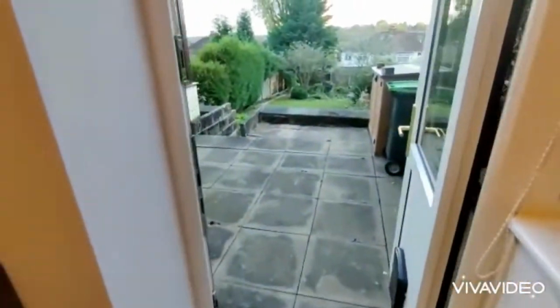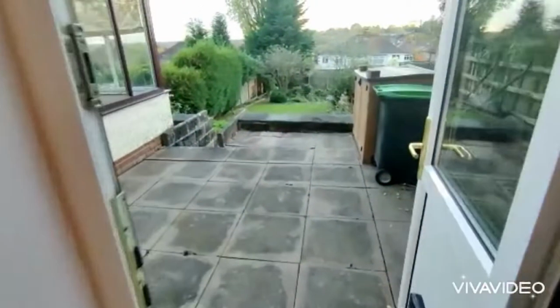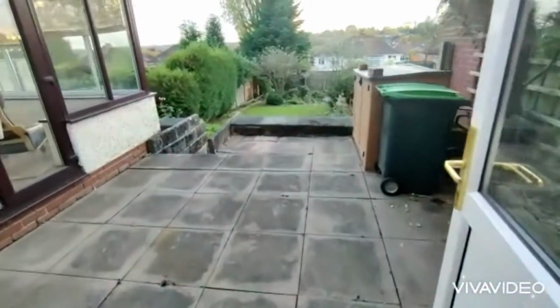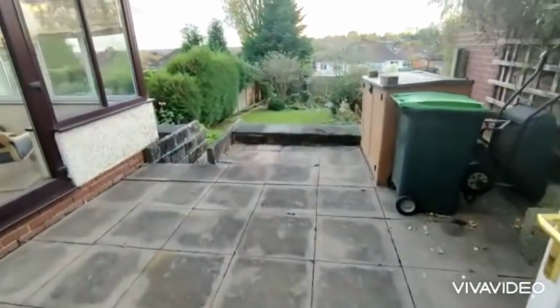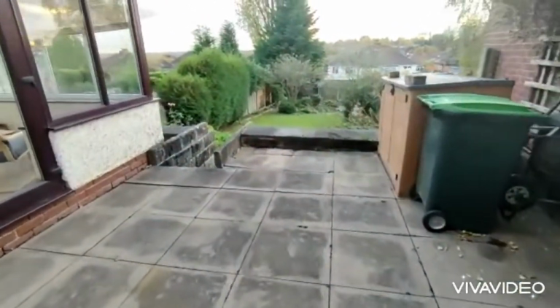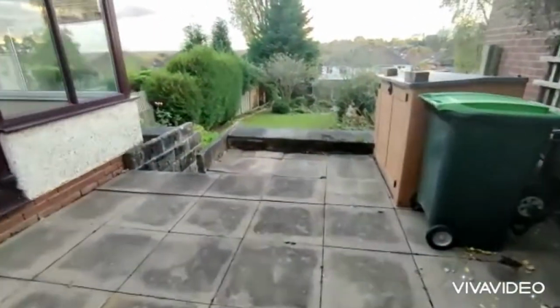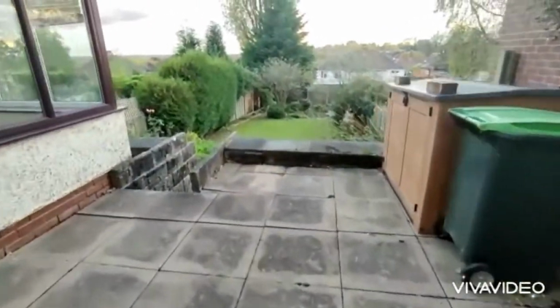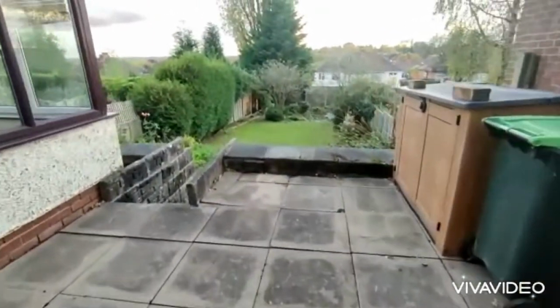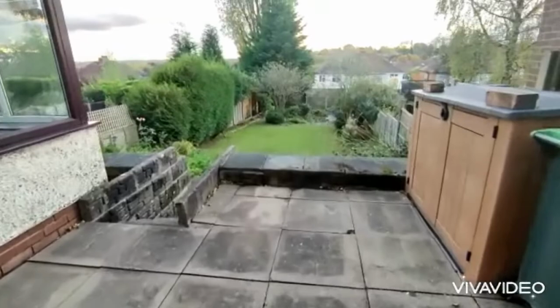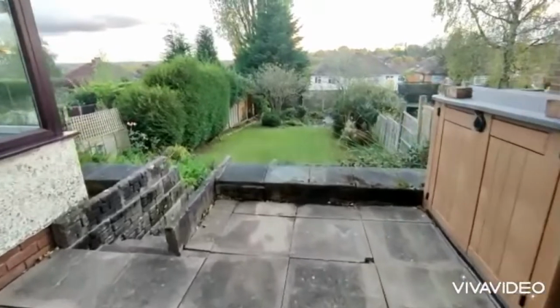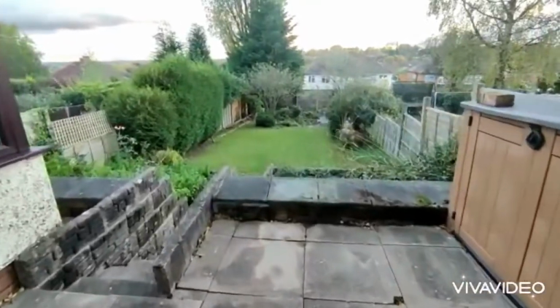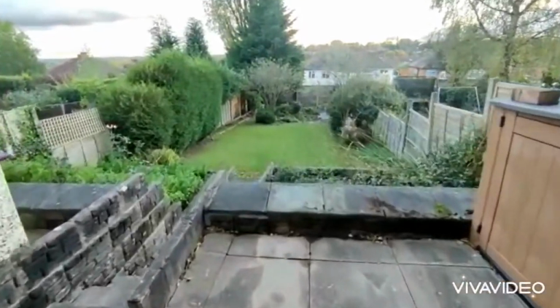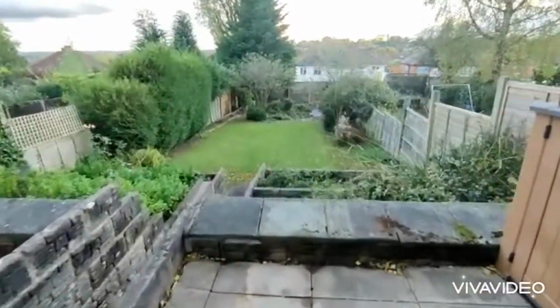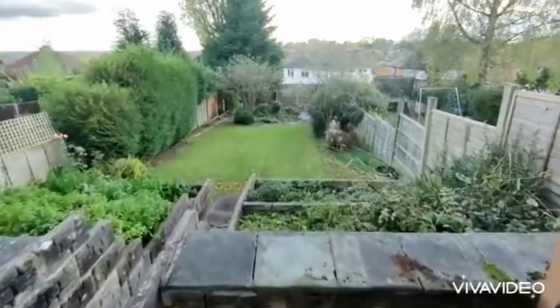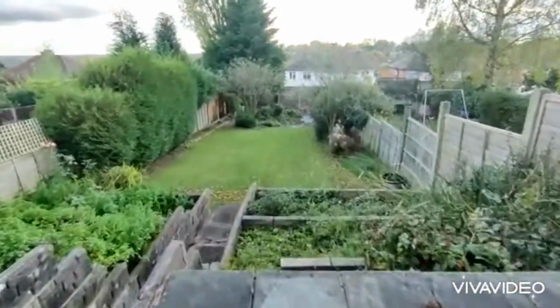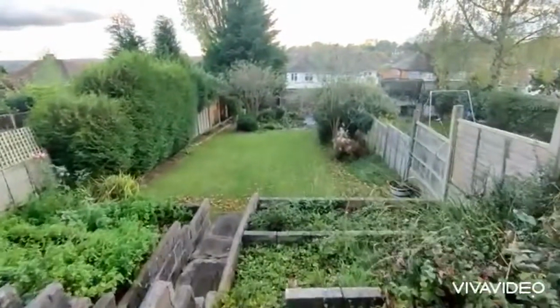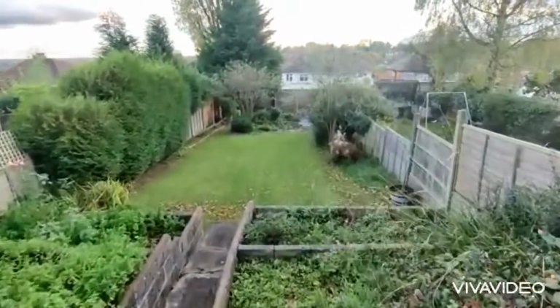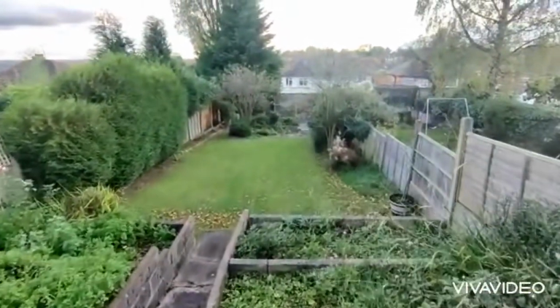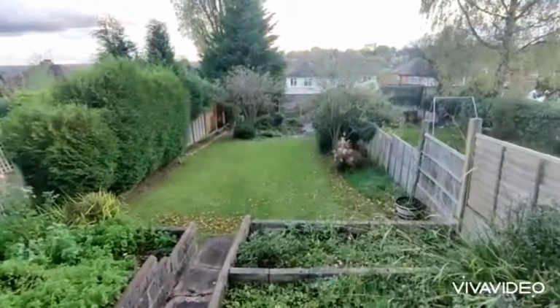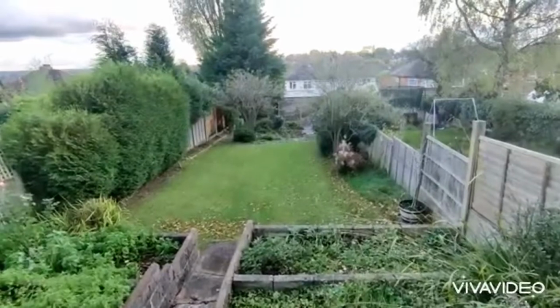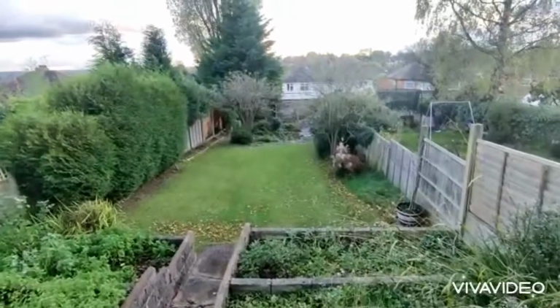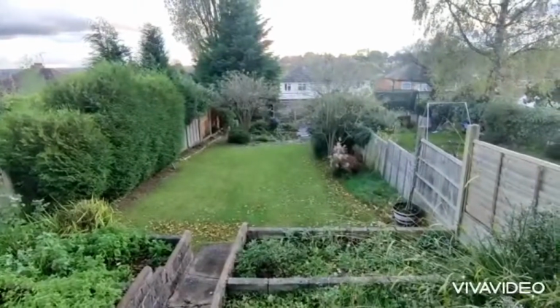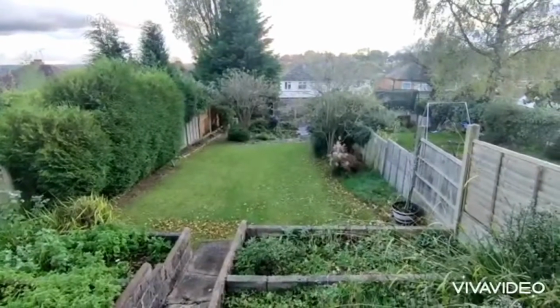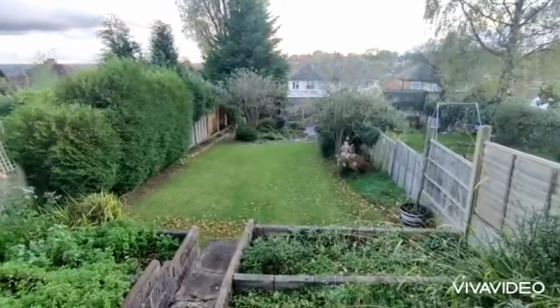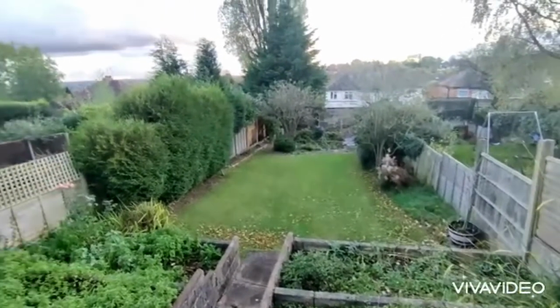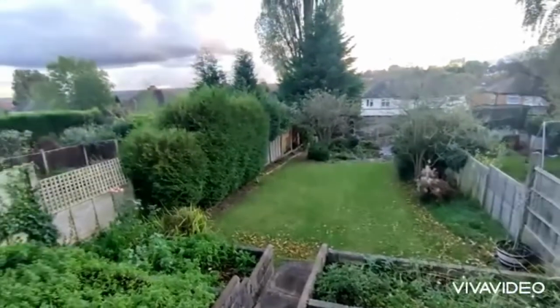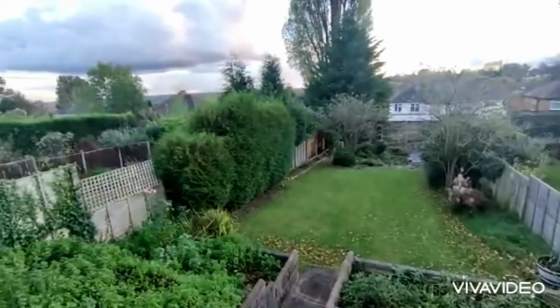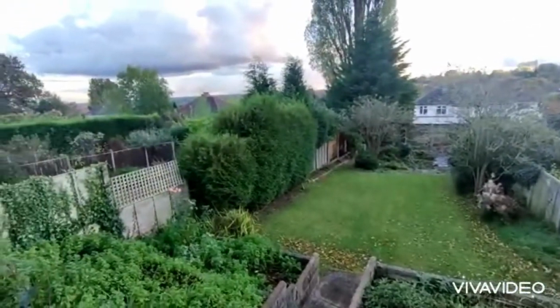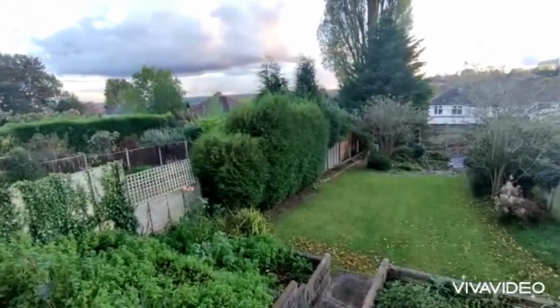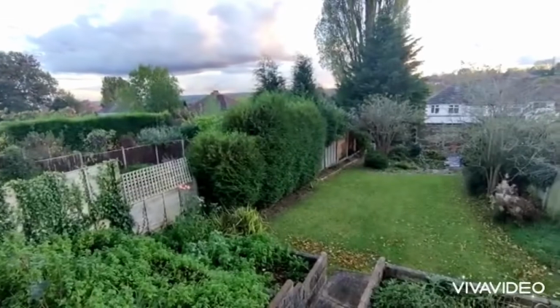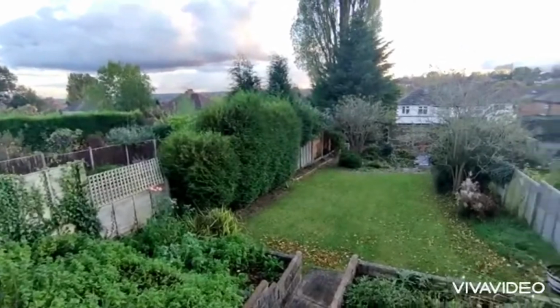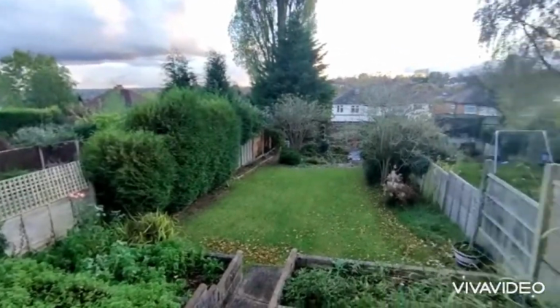Lovely rear garden with a good size patio area, steps leading down to a good size lawn, and a pleasant outlook to the rear.